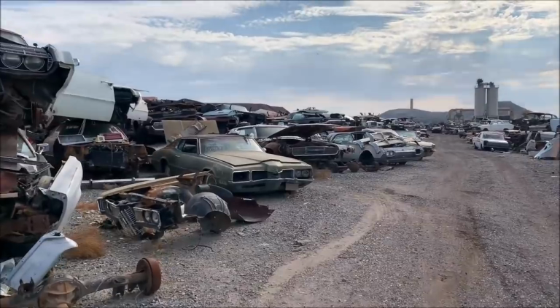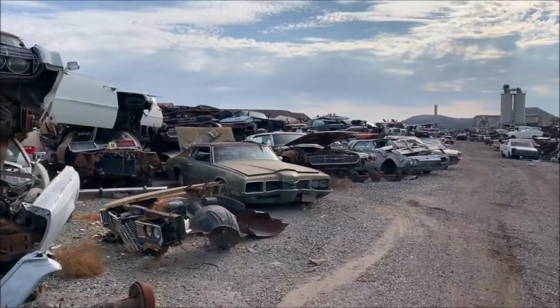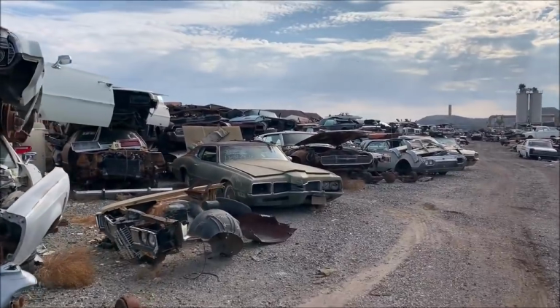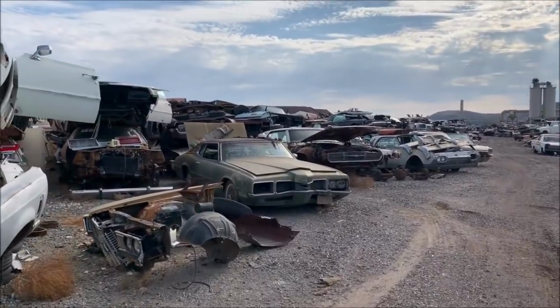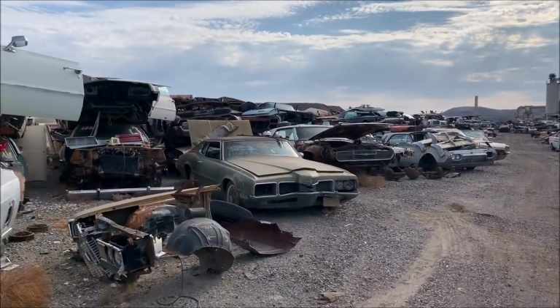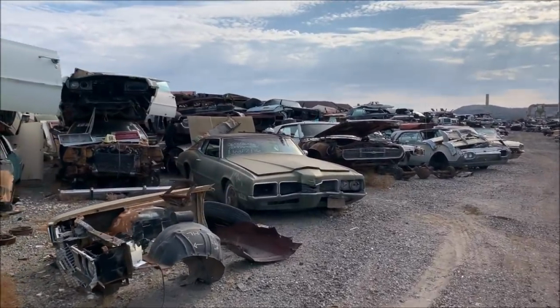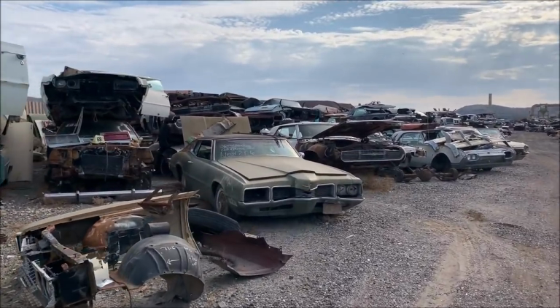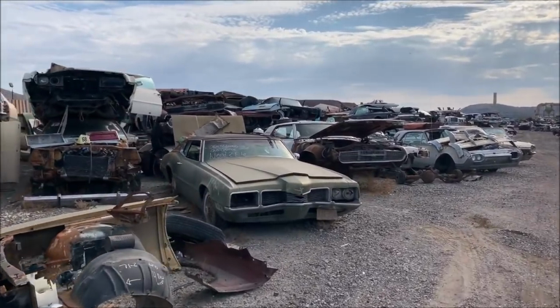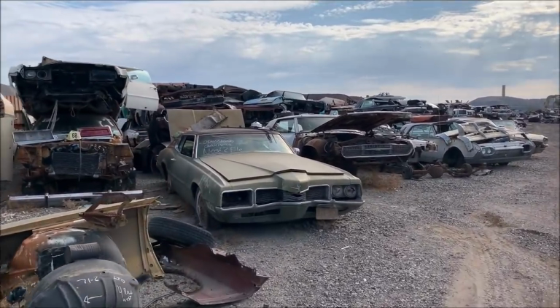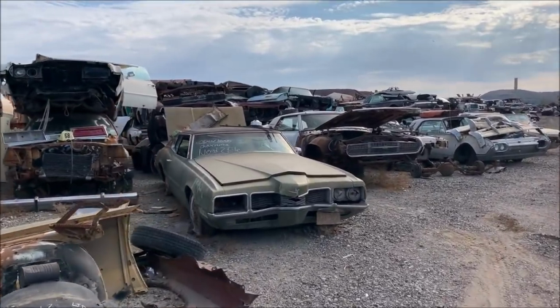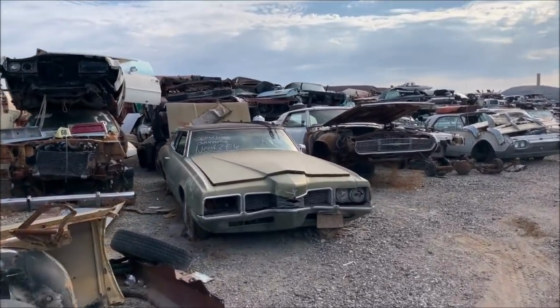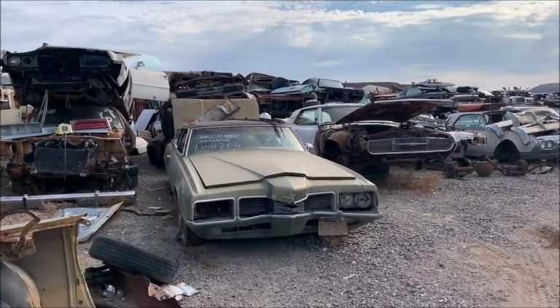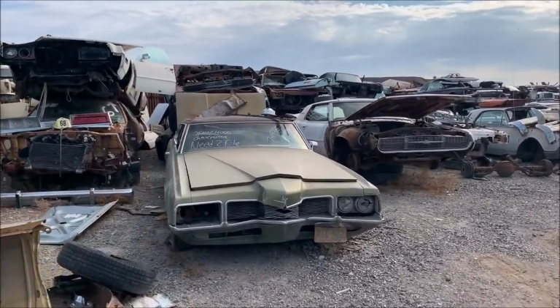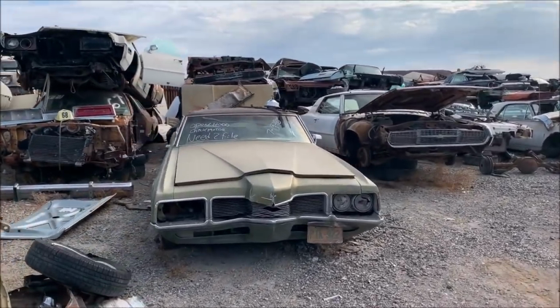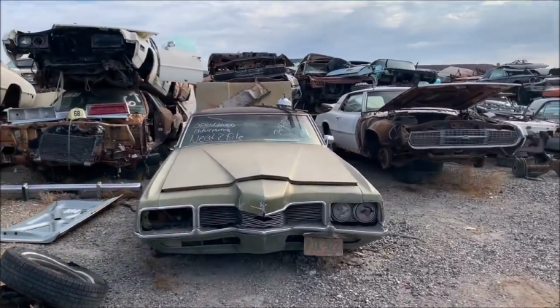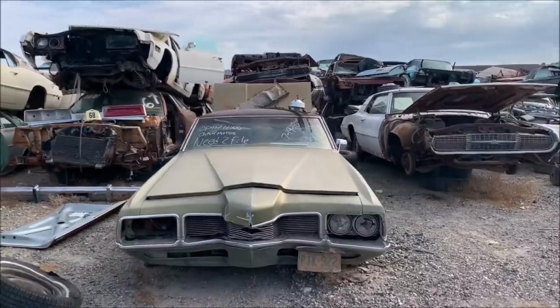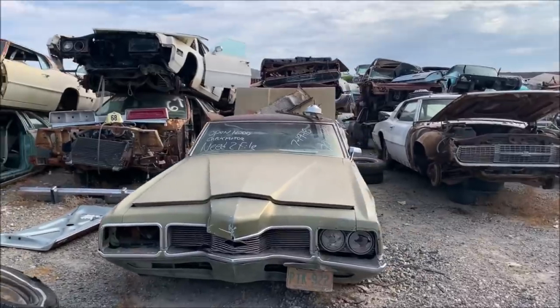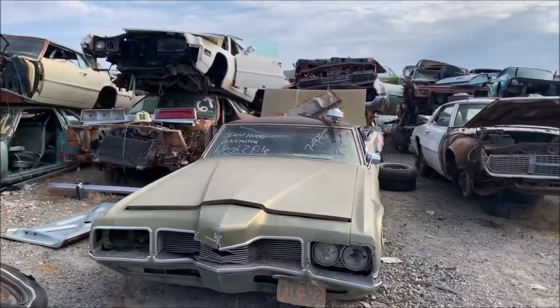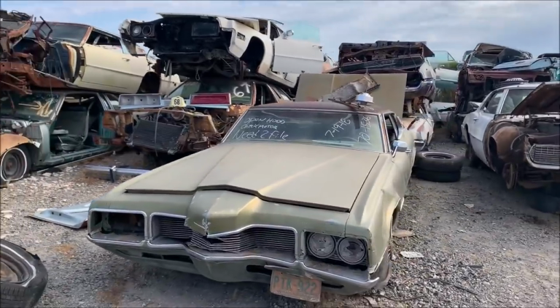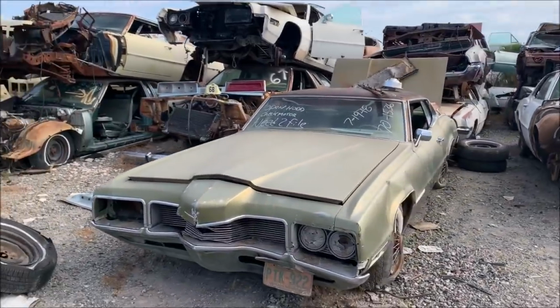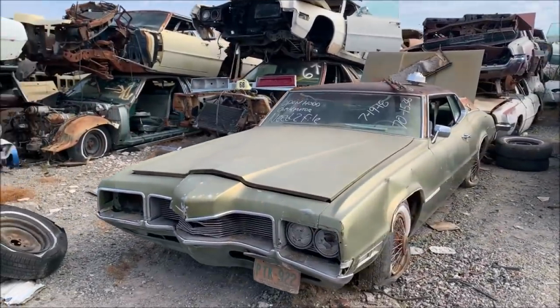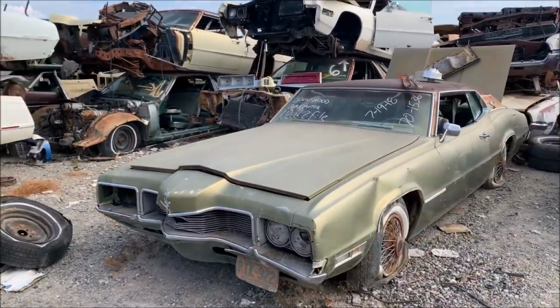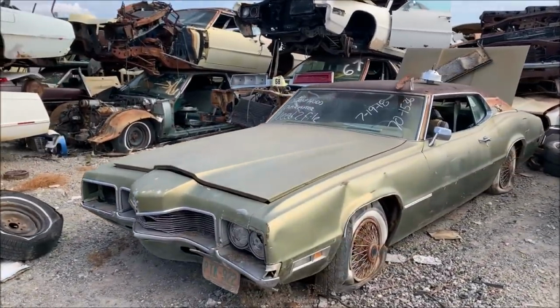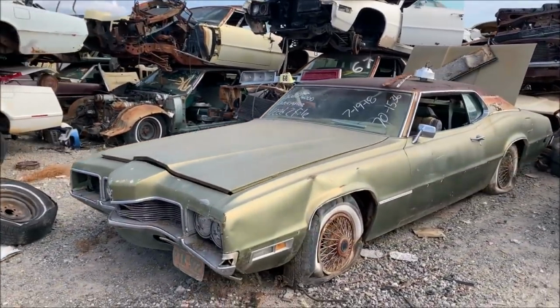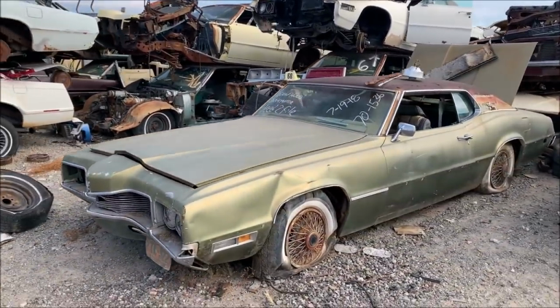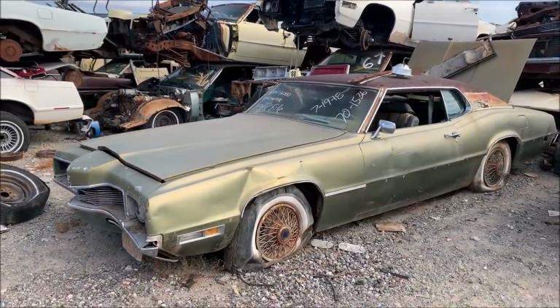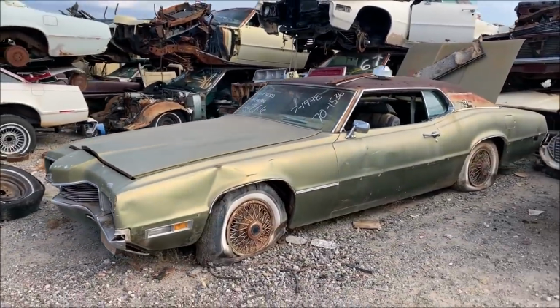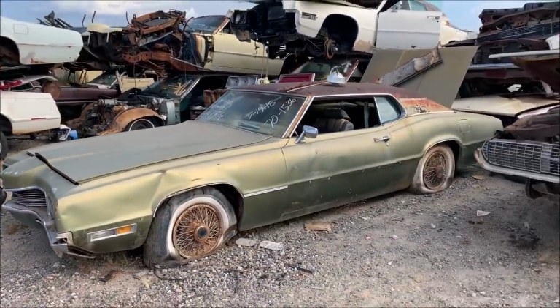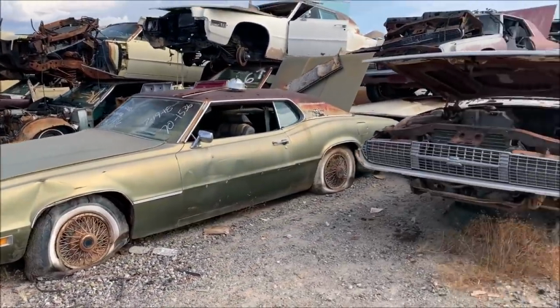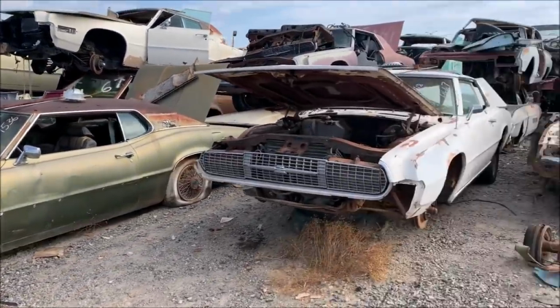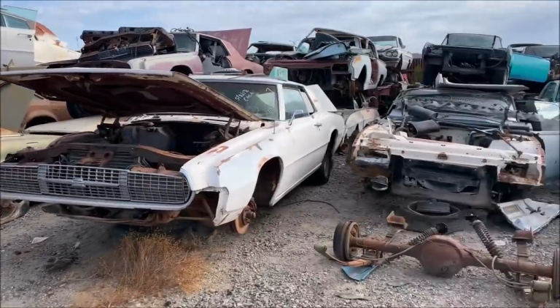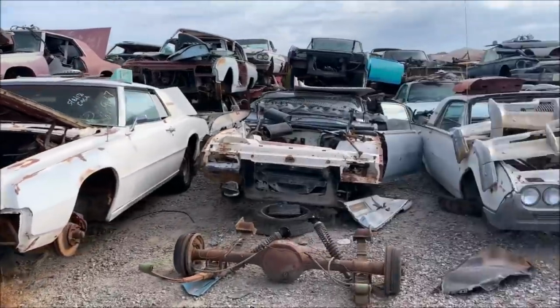These guys open at 8 o'clock. I came right after that because it's gonna be well over 100 degrees today. Look at that car — there's some cool stuff out here already.